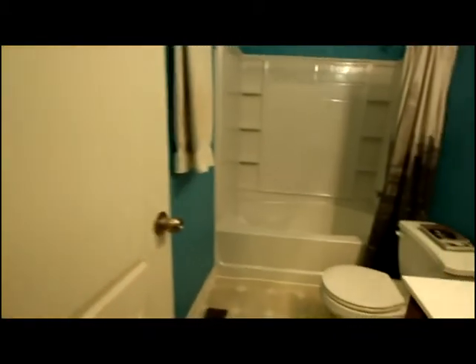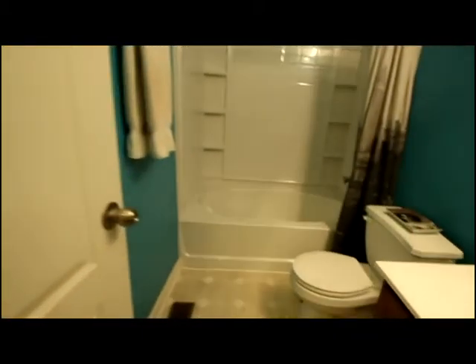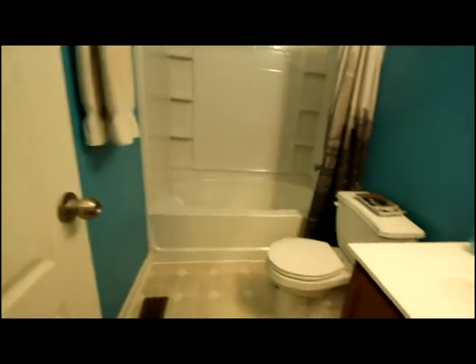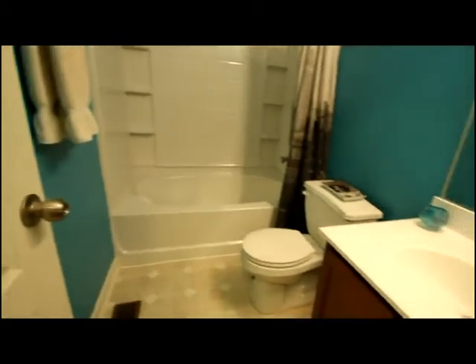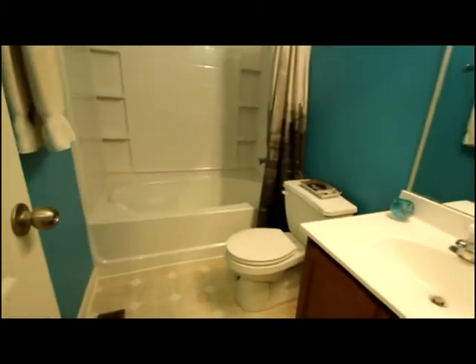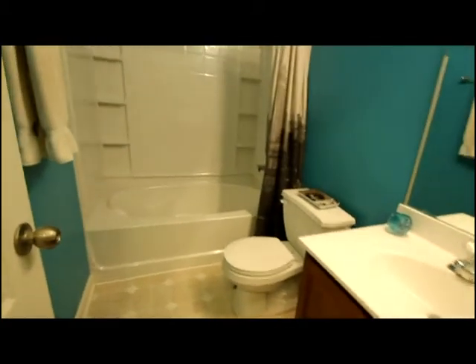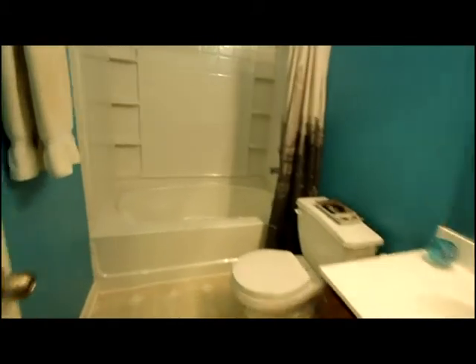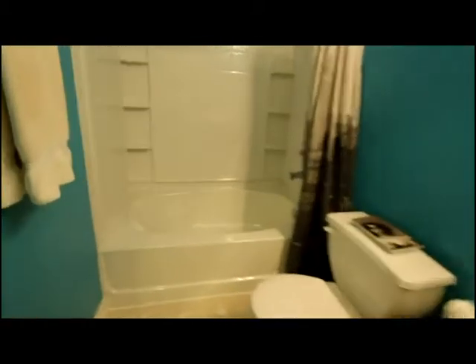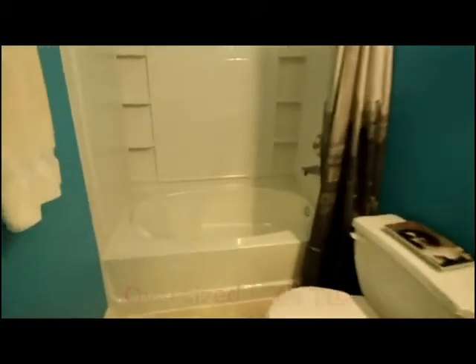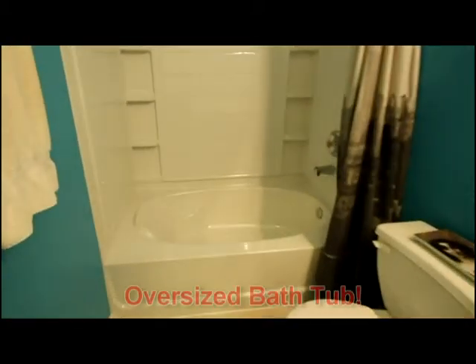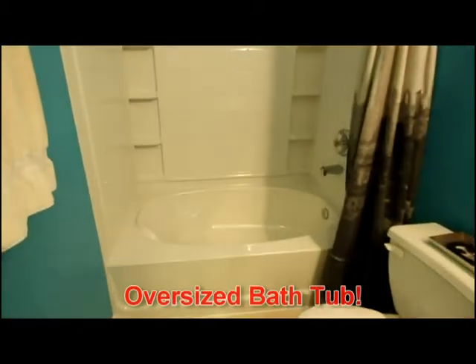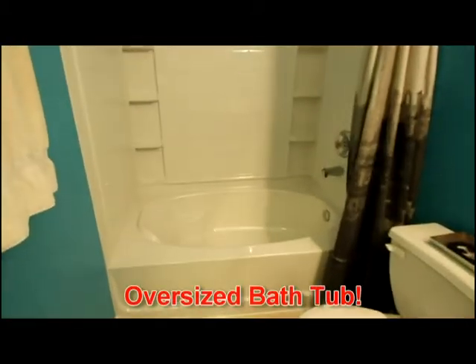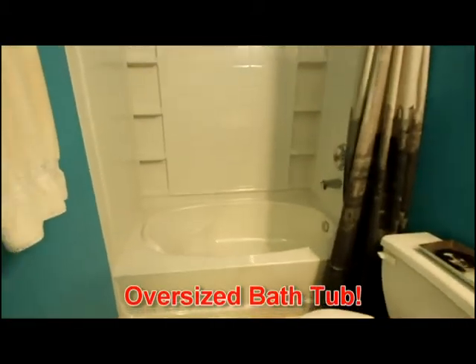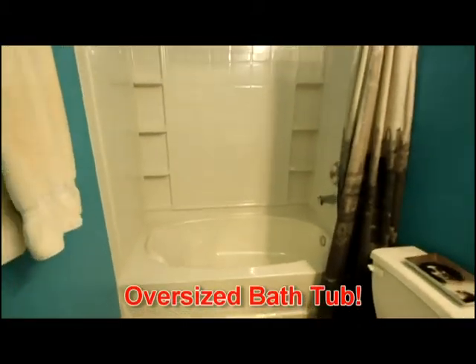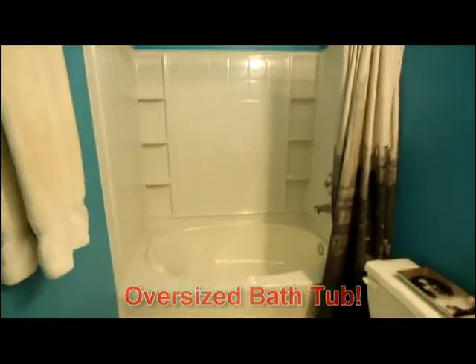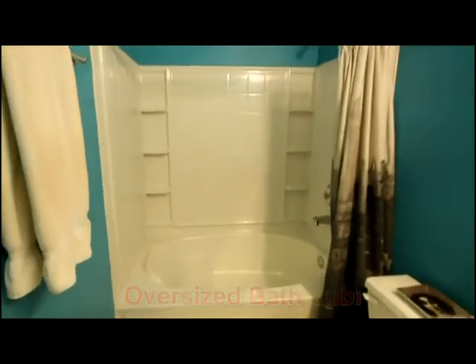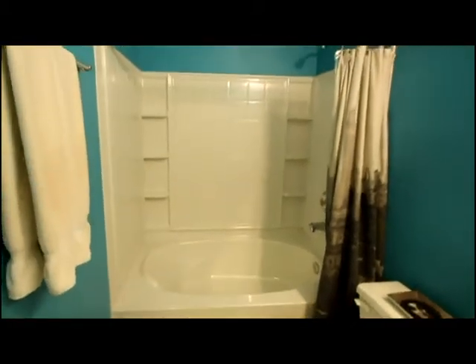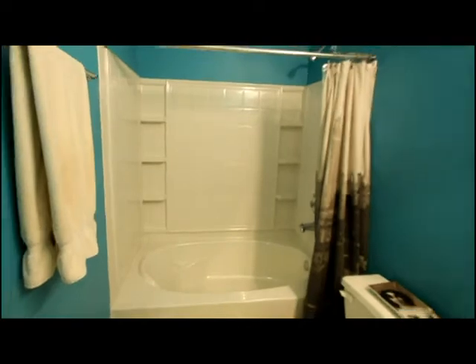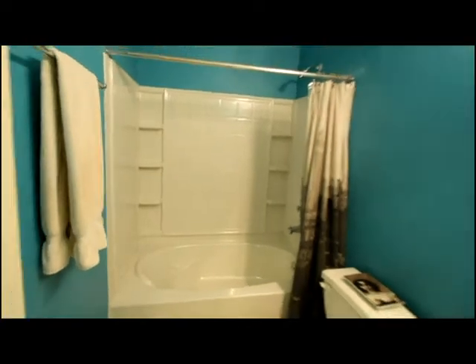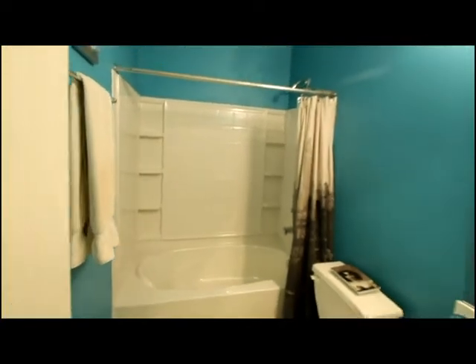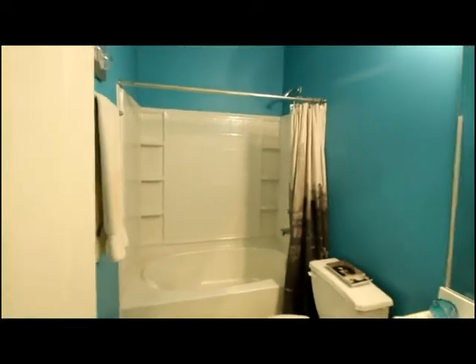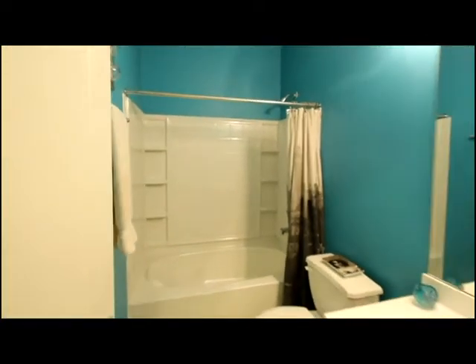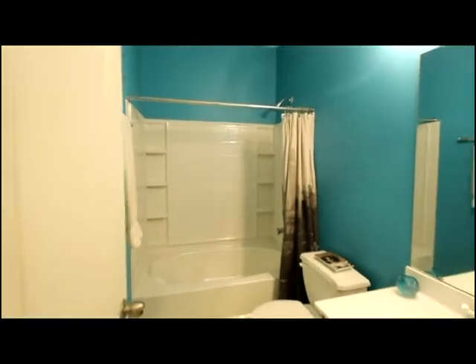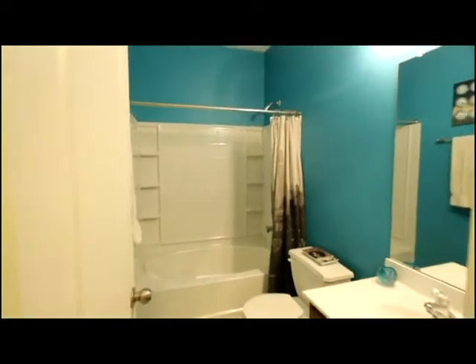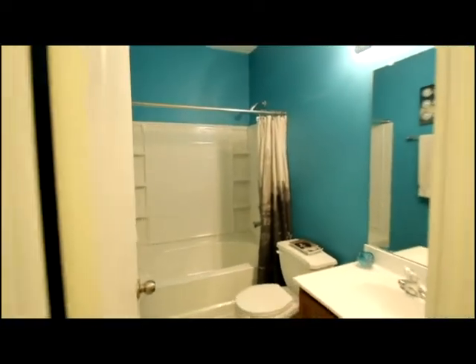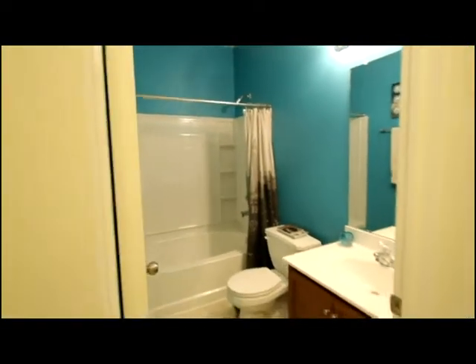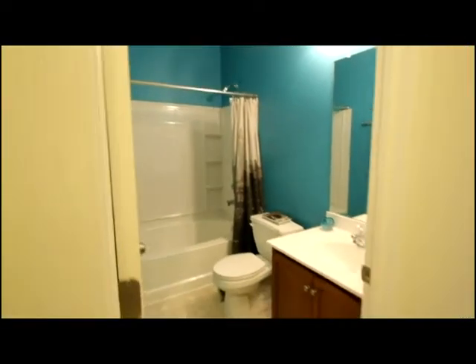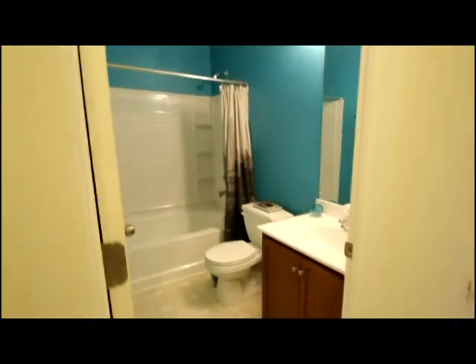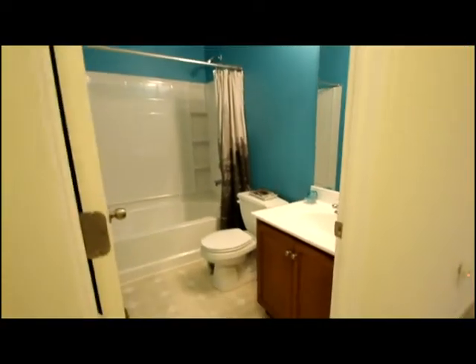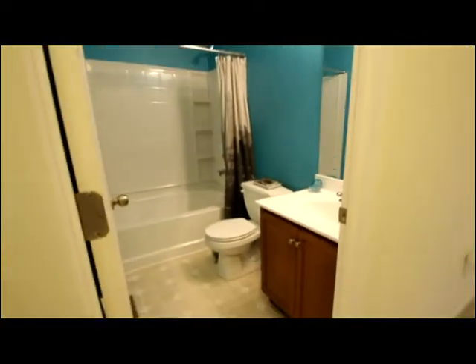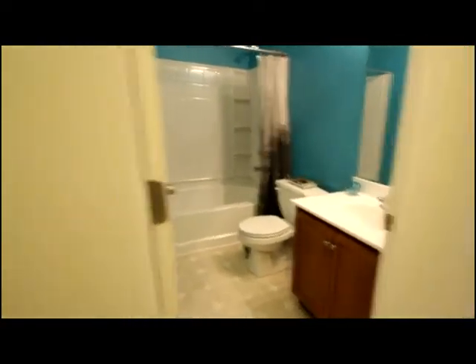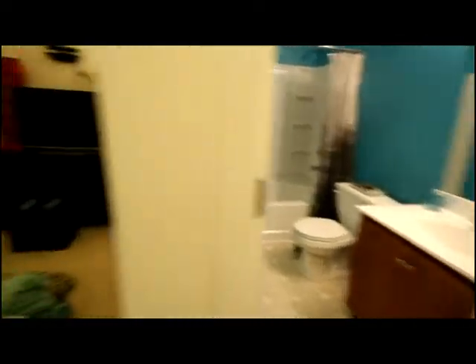The common bath hosts an oversized tub, shower surround, updated paint, and is also very clean.